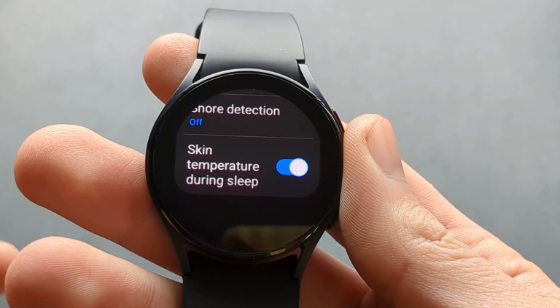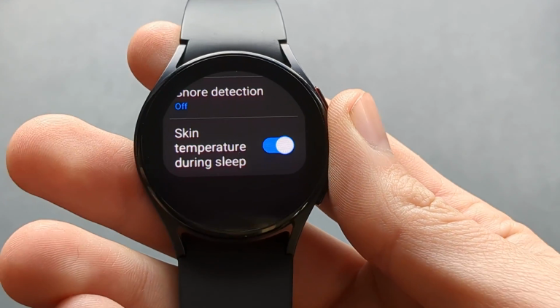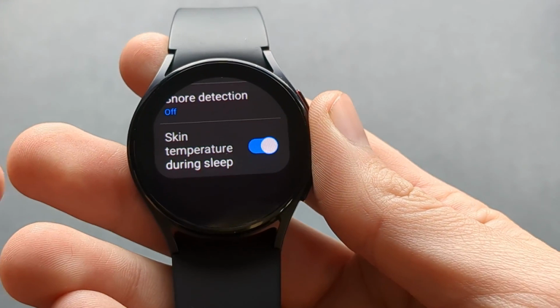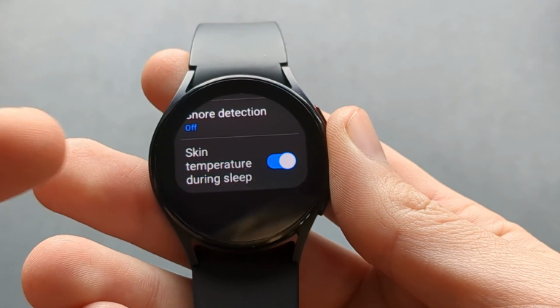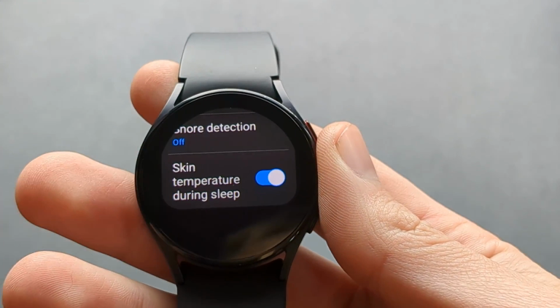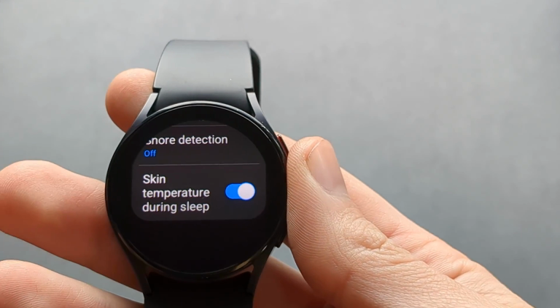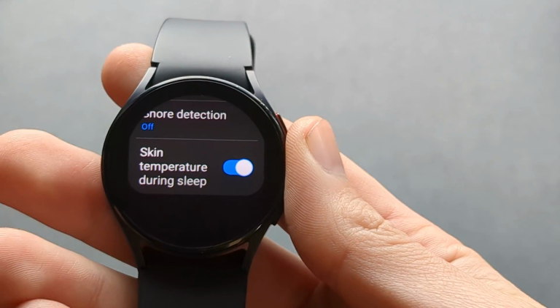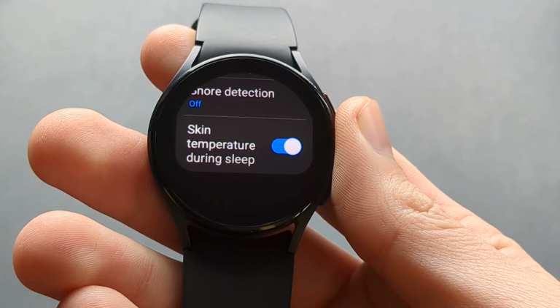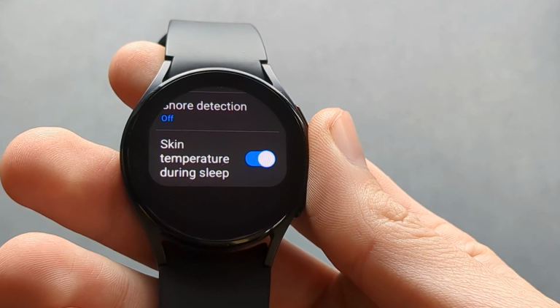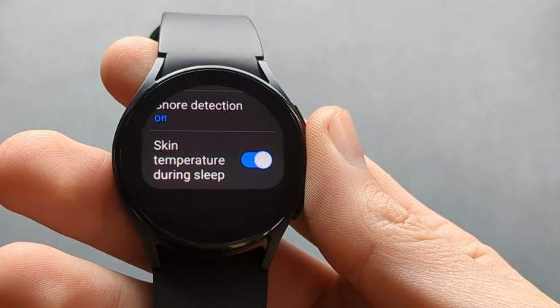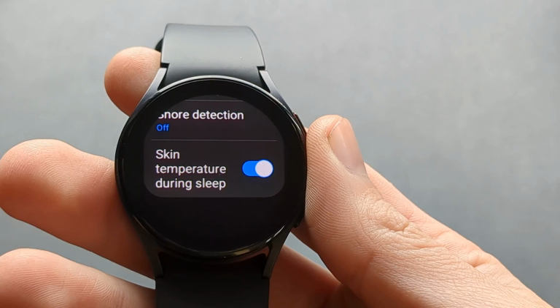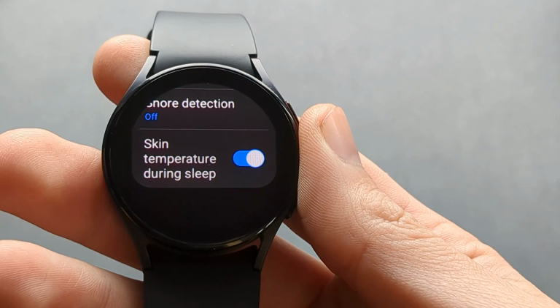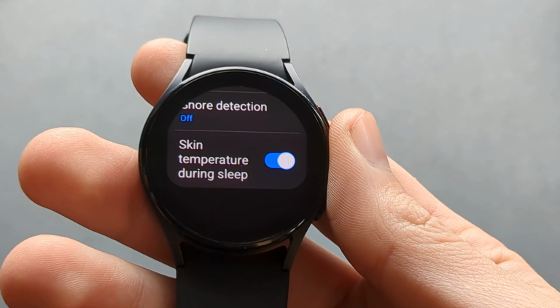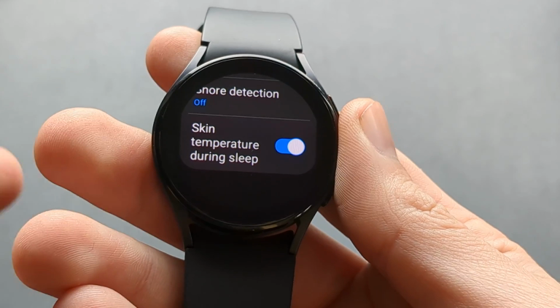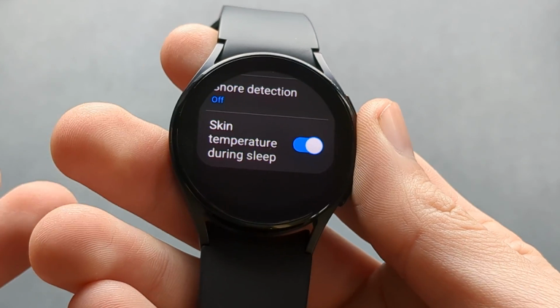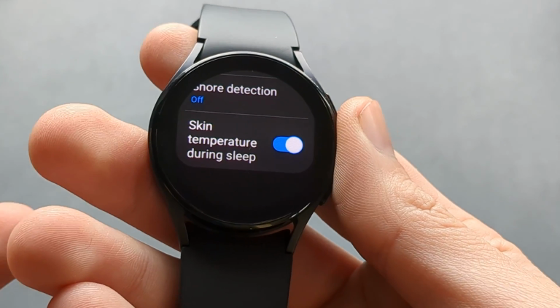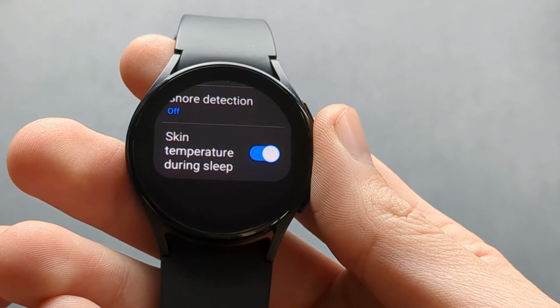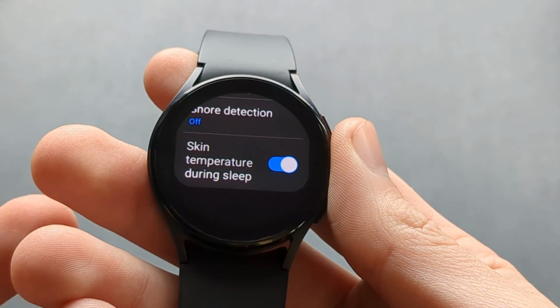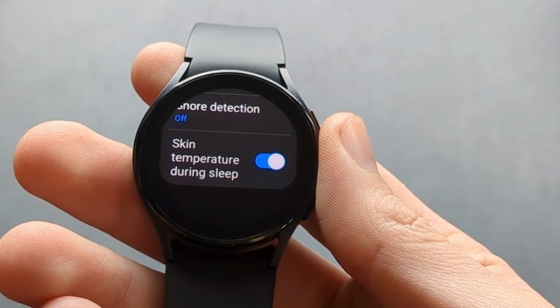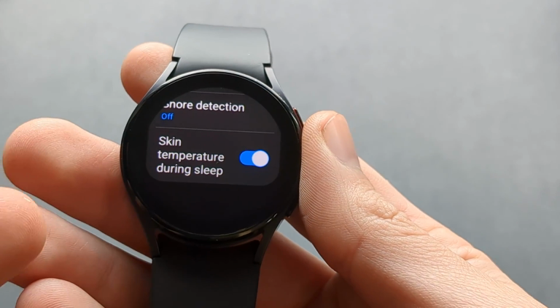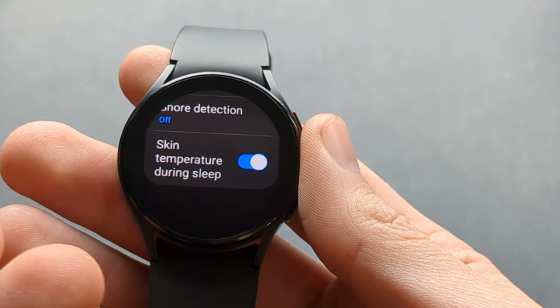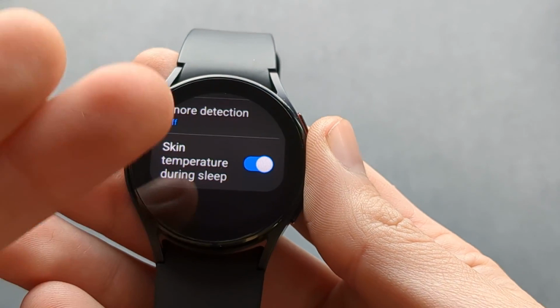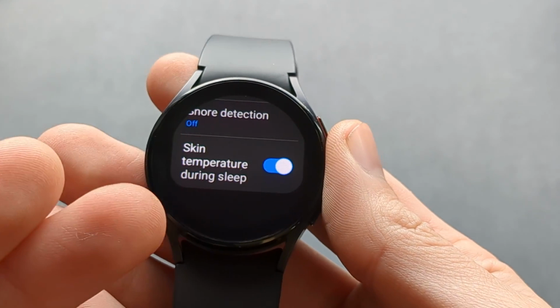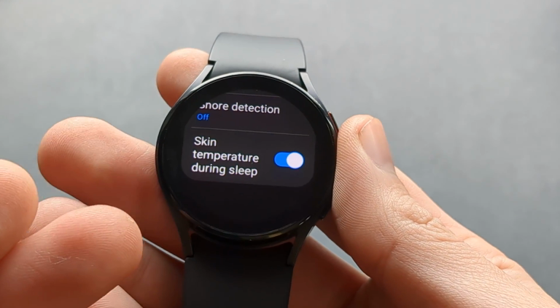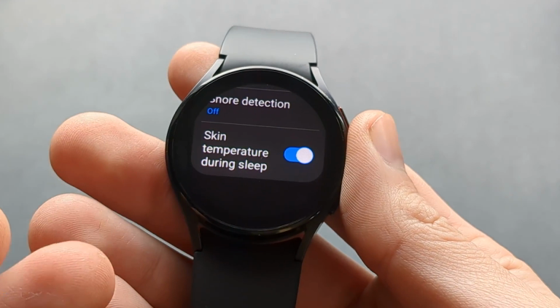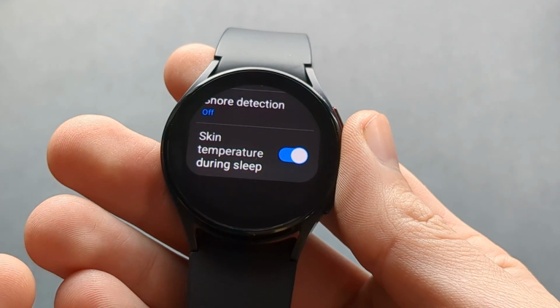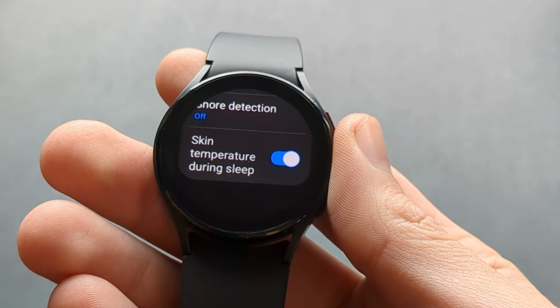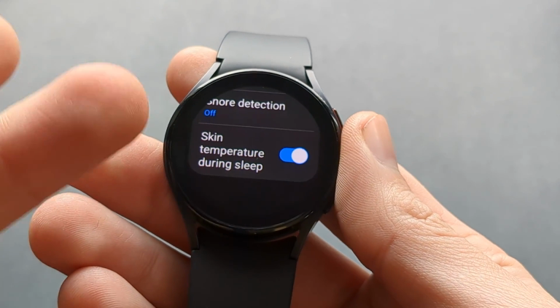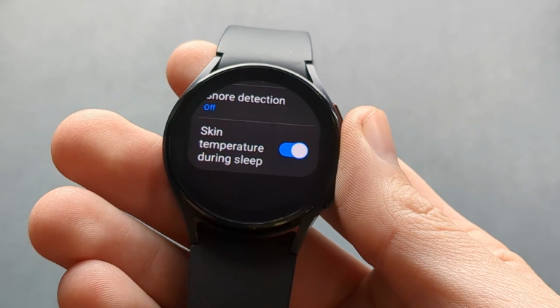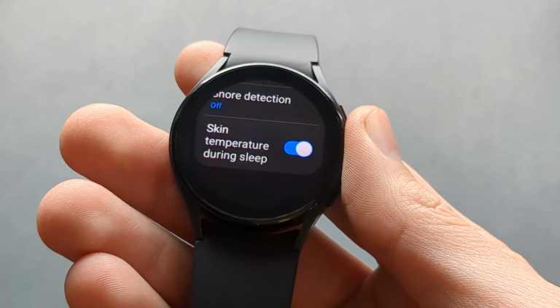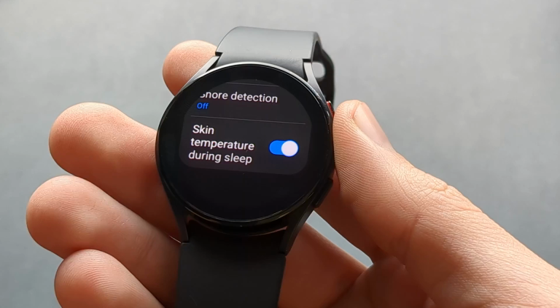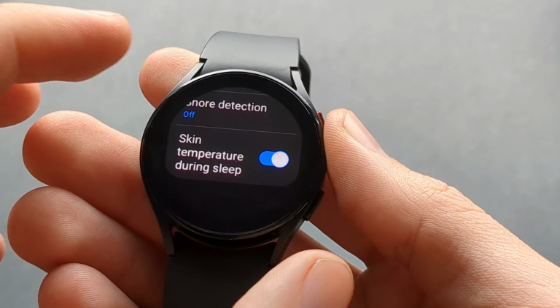By default I don't think it's enabled. So next time you are asleep, it will also measure your nightly skin temperature.